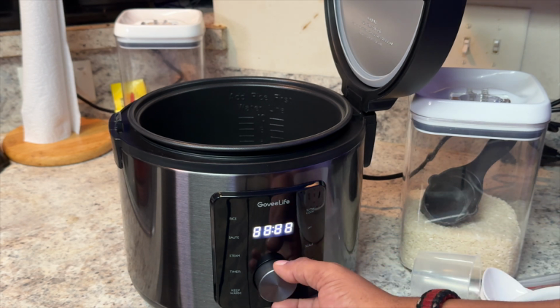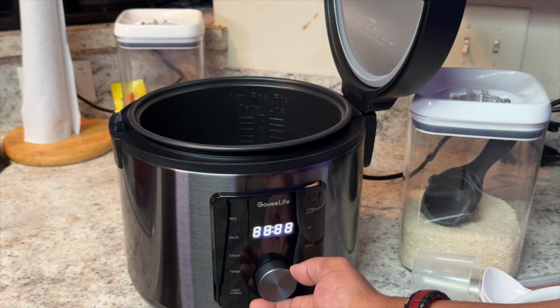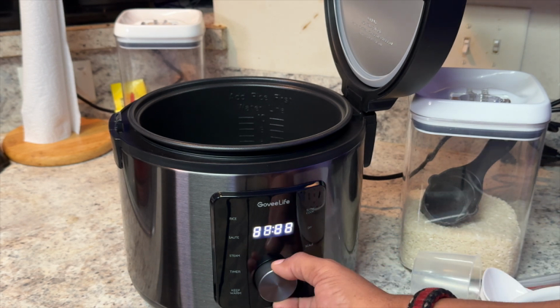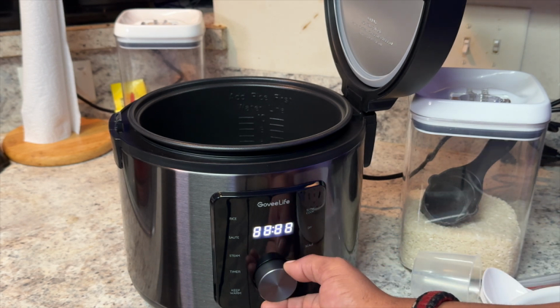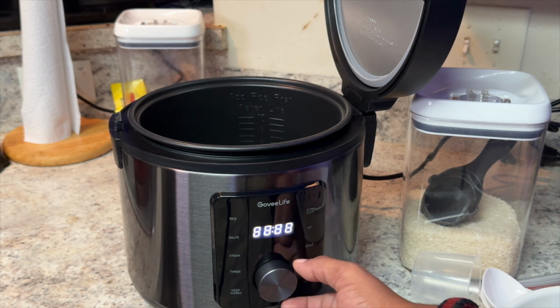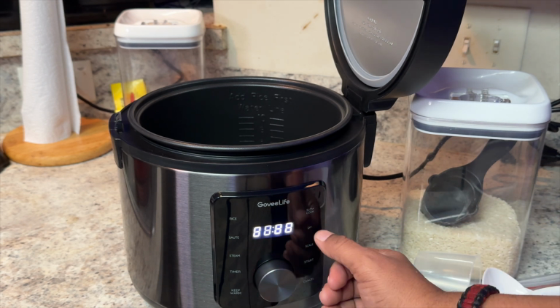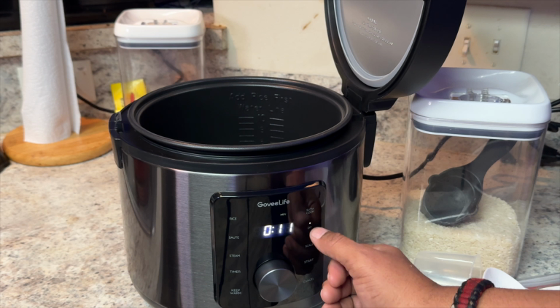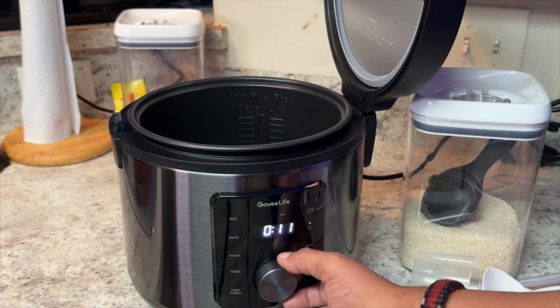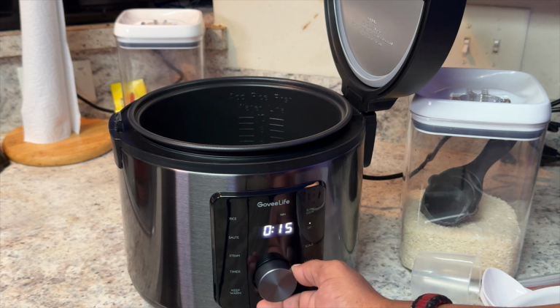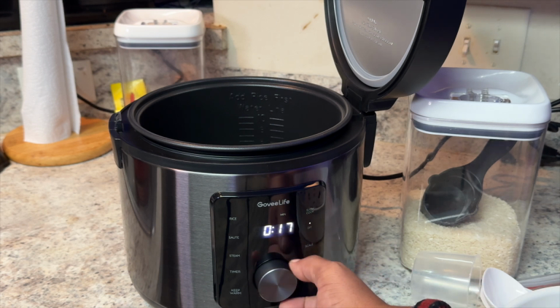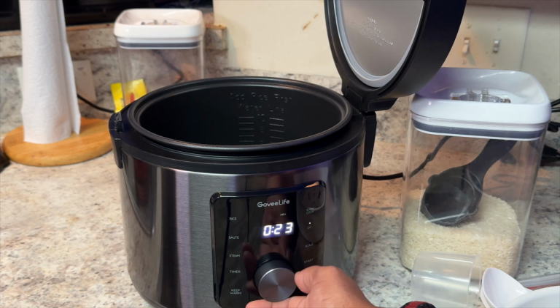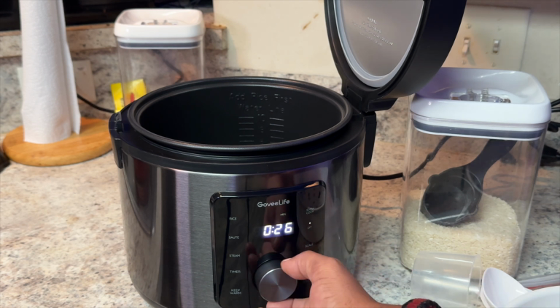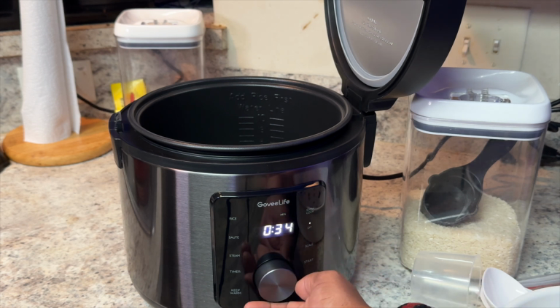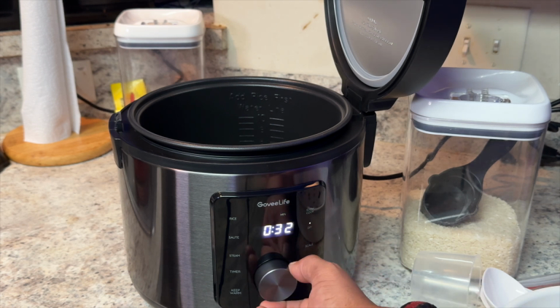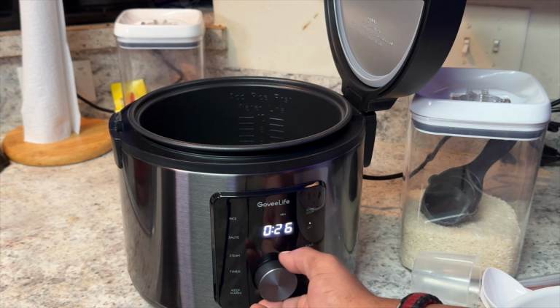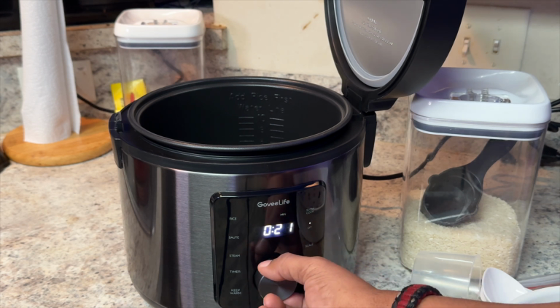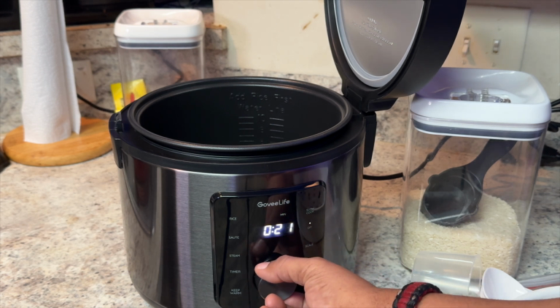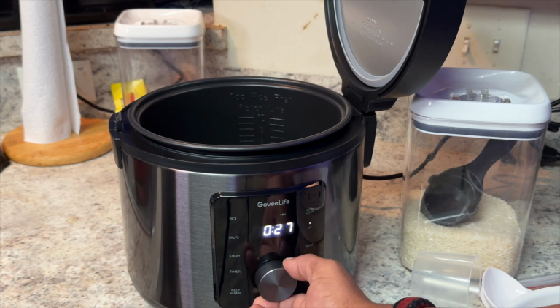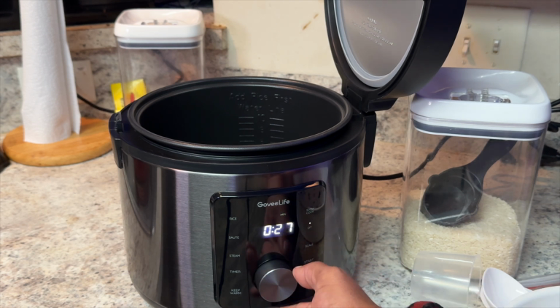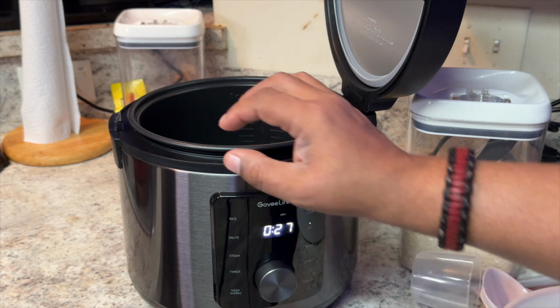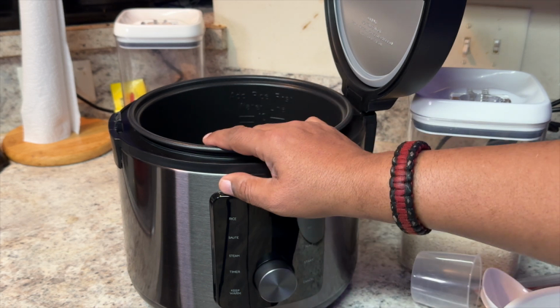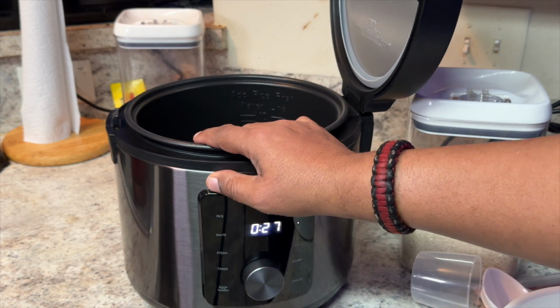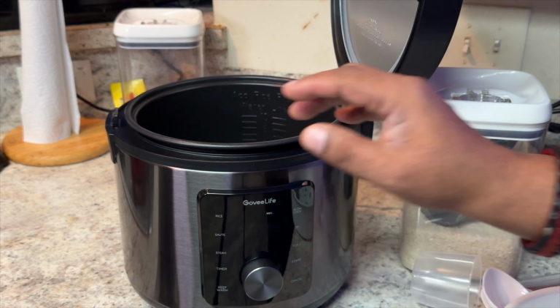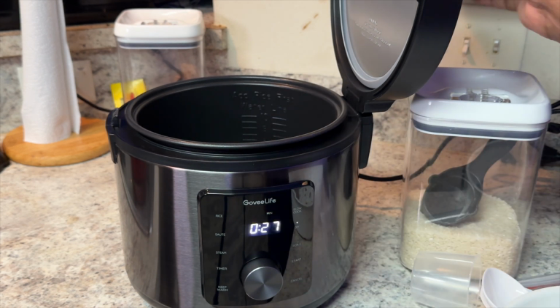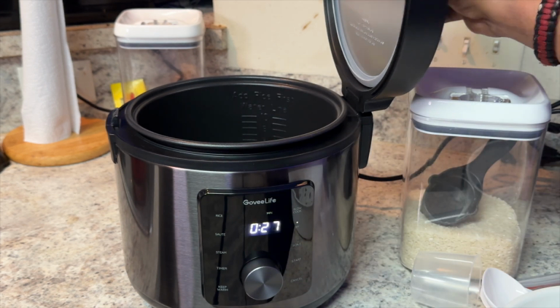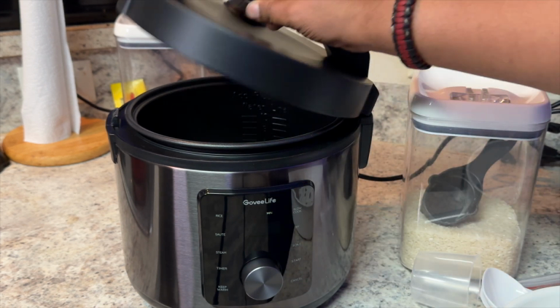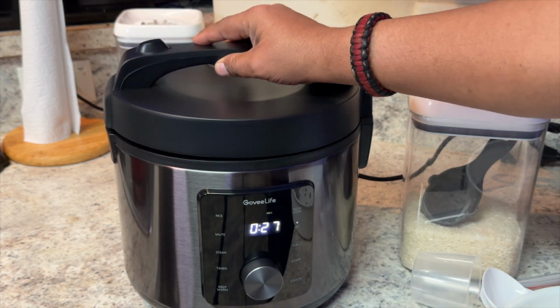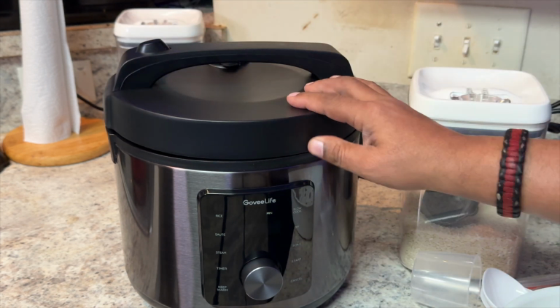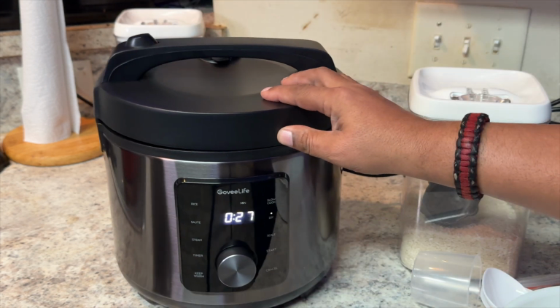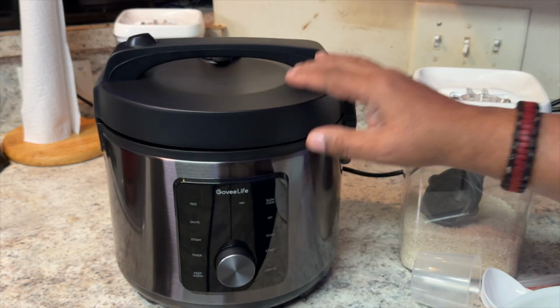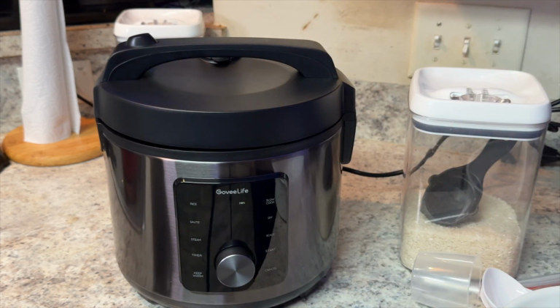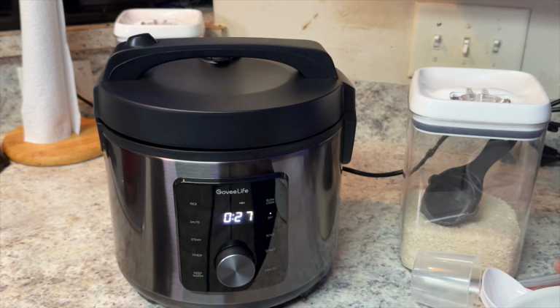You can also adjust it from here. If we go to our DIY mode, we can adjust whatever temperature or time we want the rice cooker to work with. So we're going to make some rice — let's get right to it.